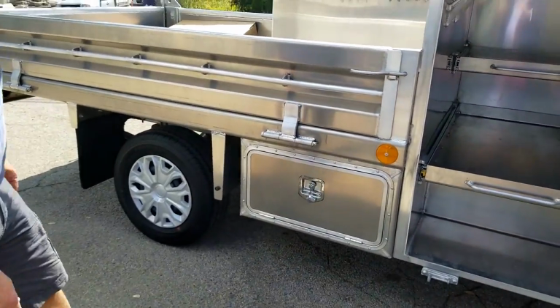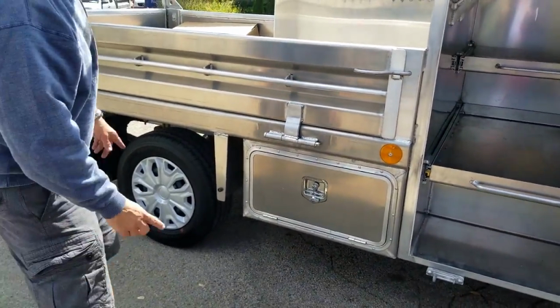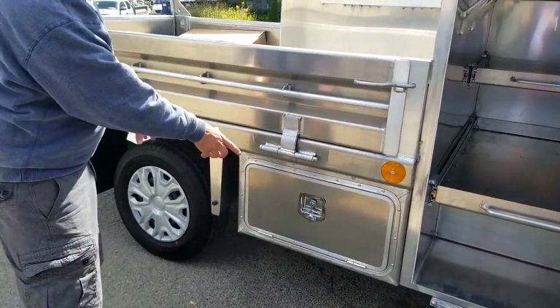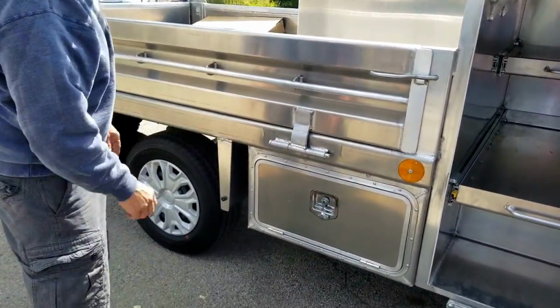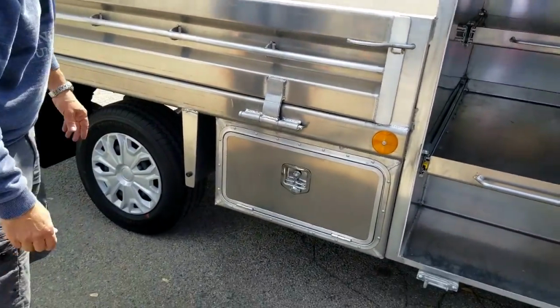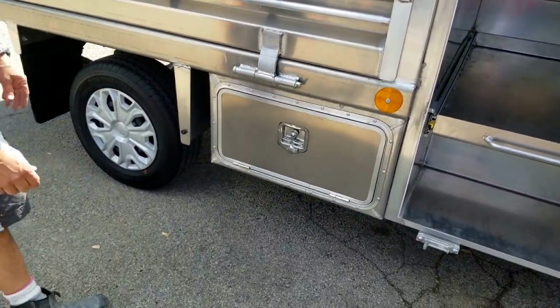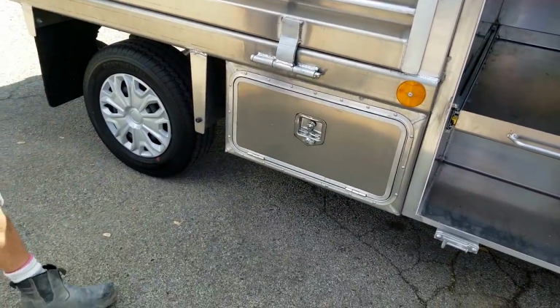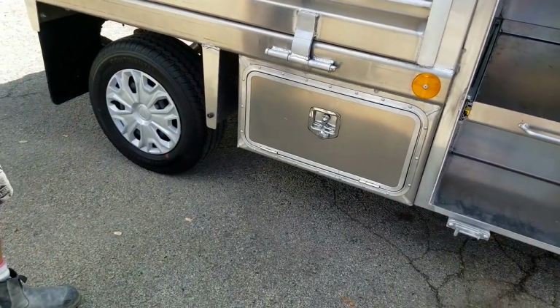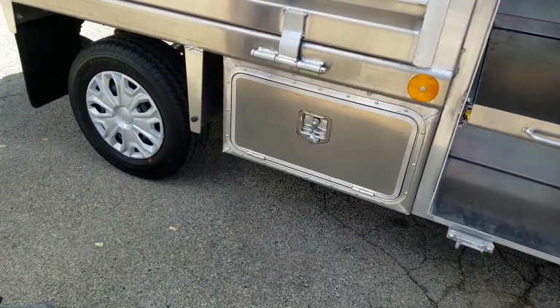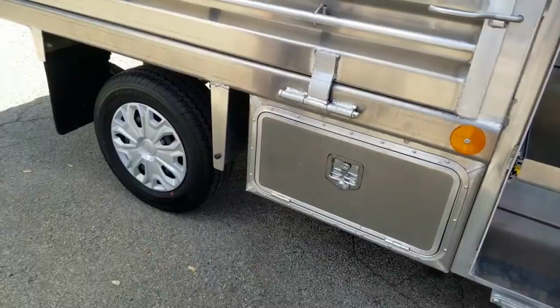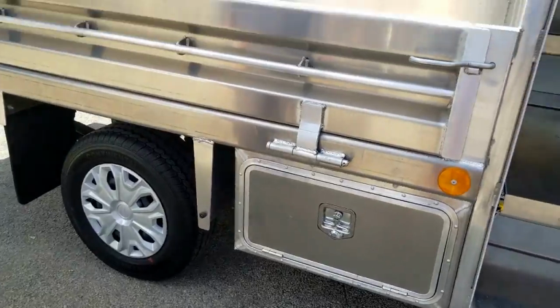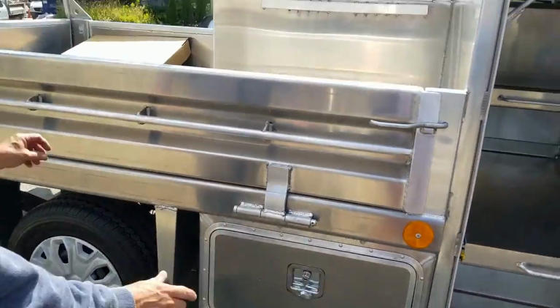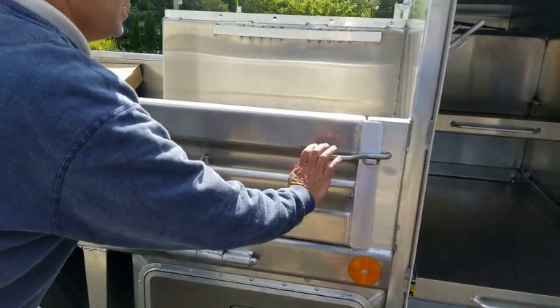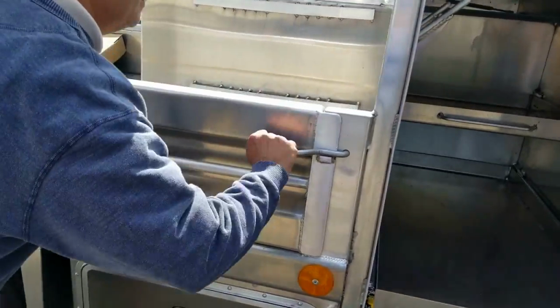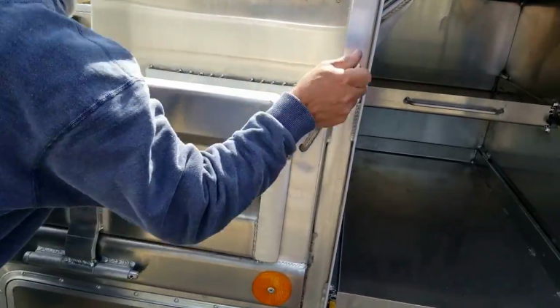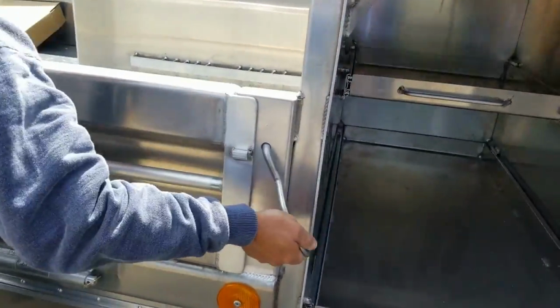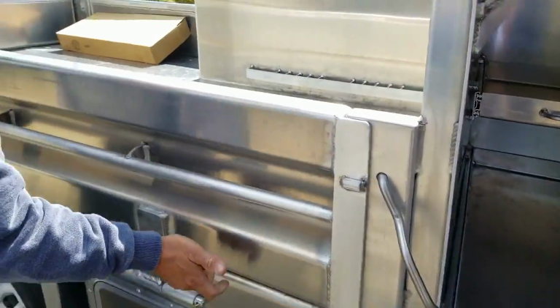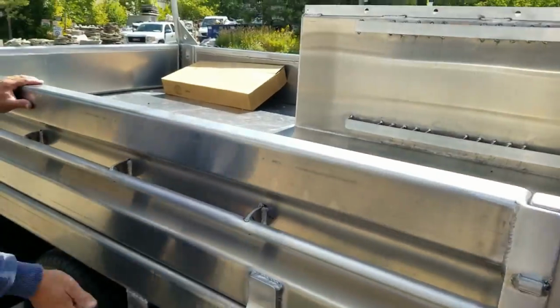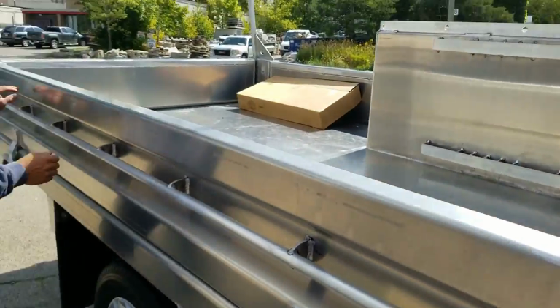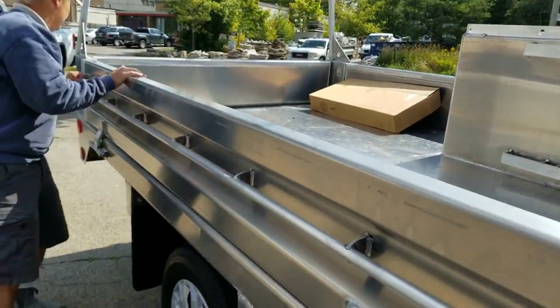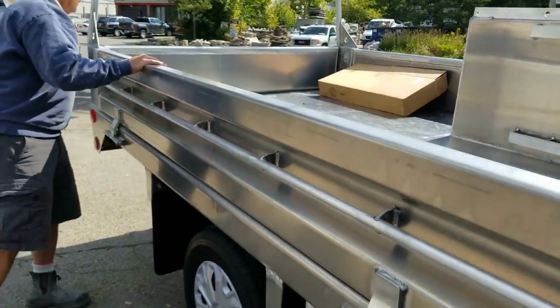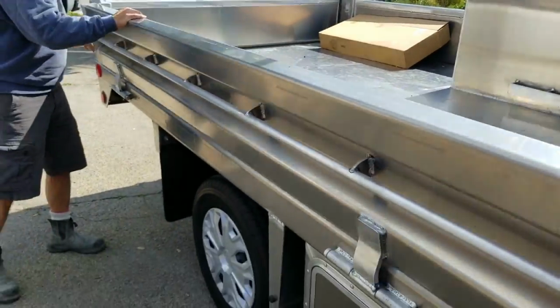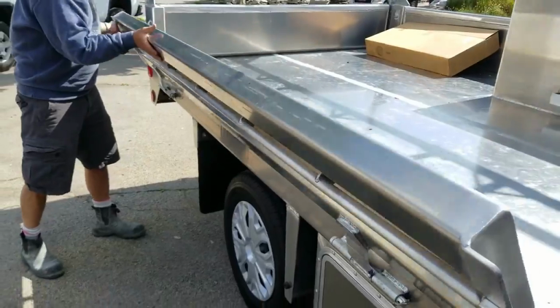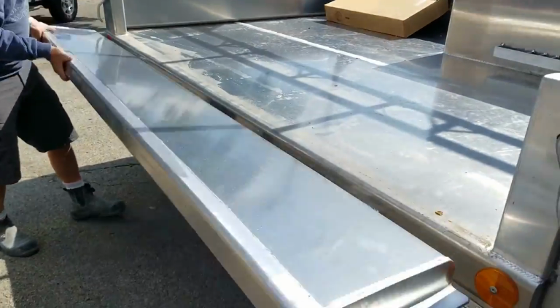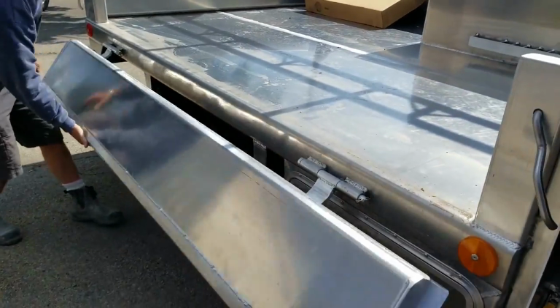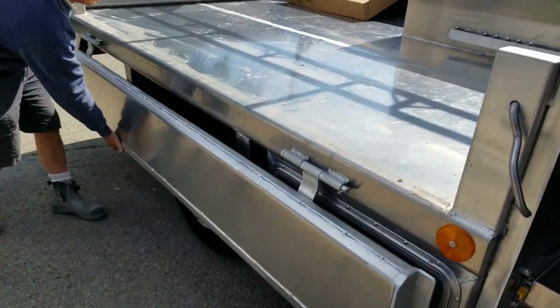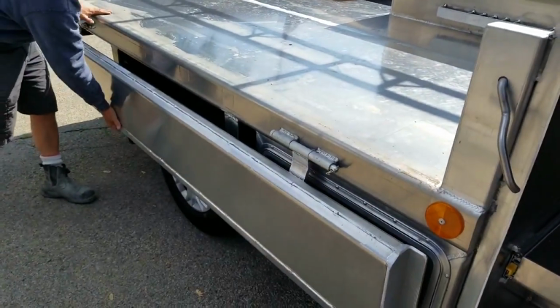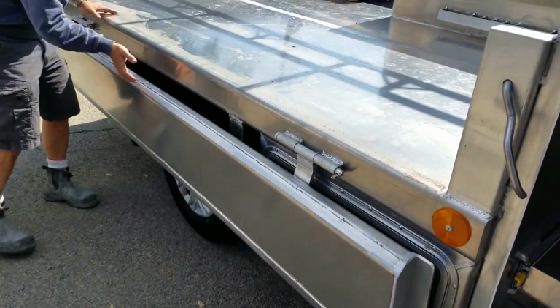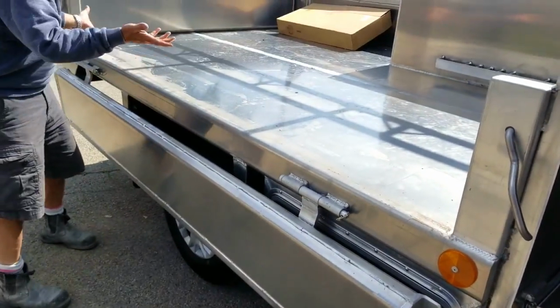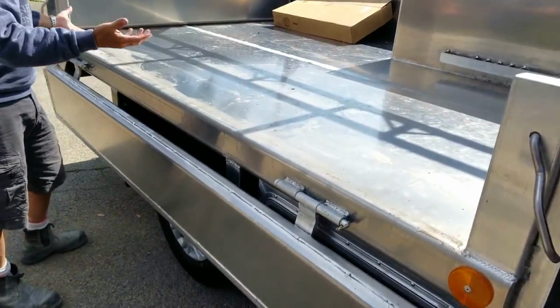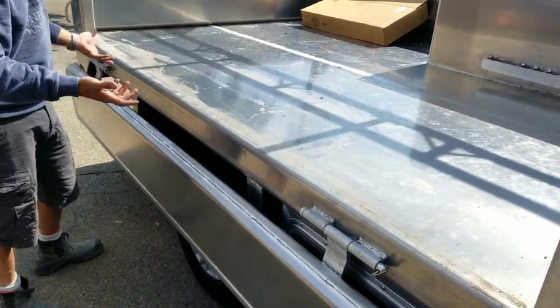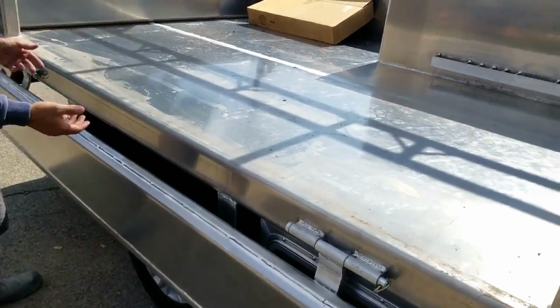And again, another little belly box there — we call them belly boxes. And on this side we made it so it all folds down, so we can store and load some material on this side.